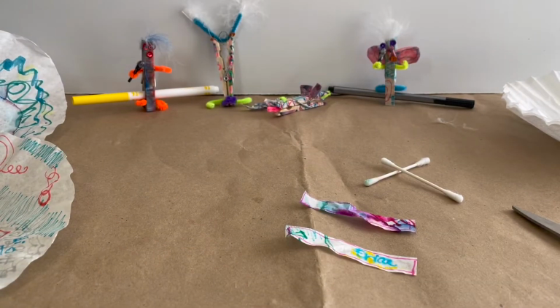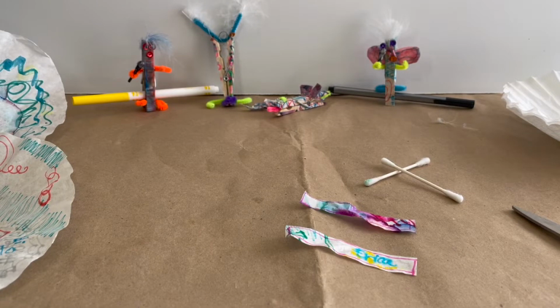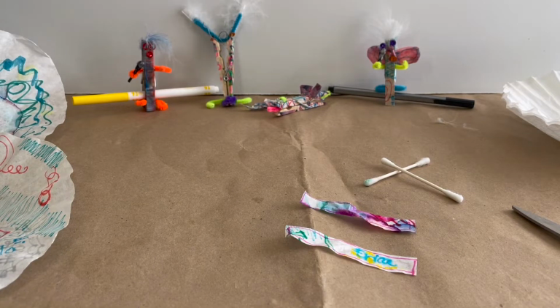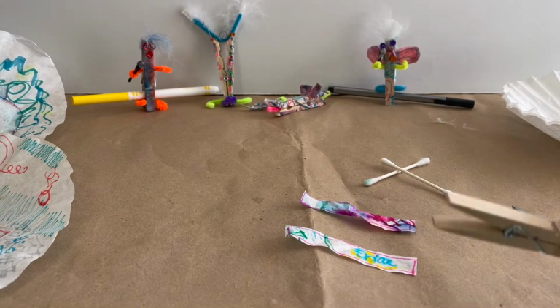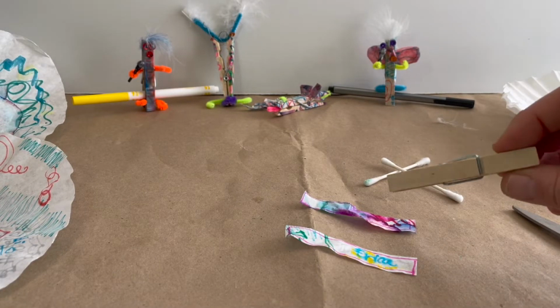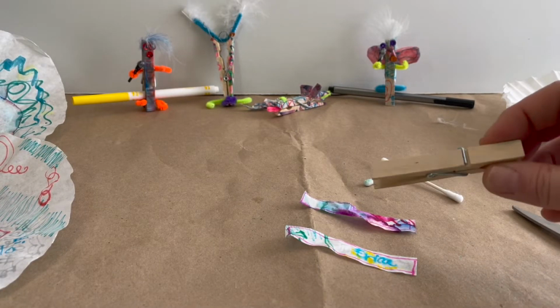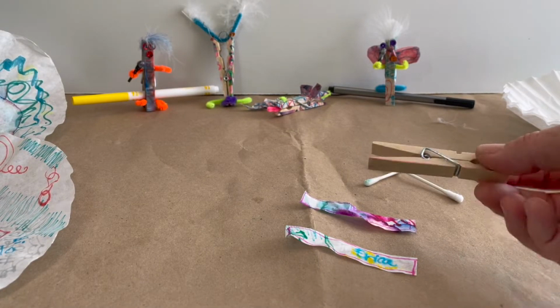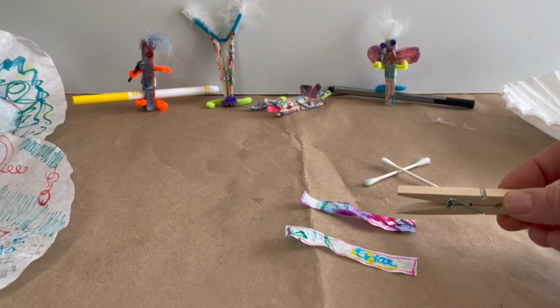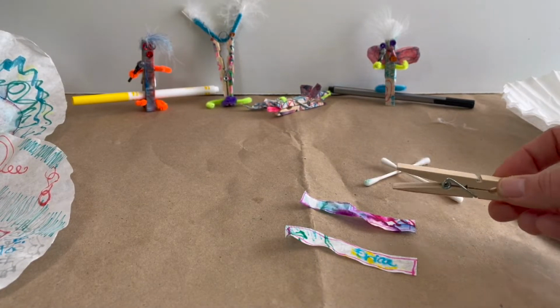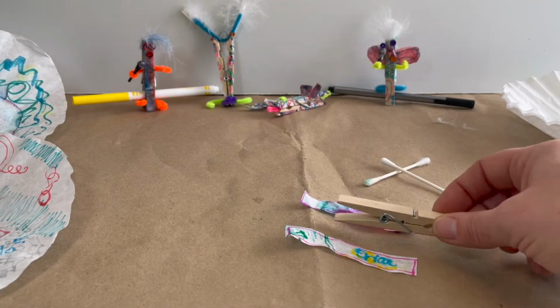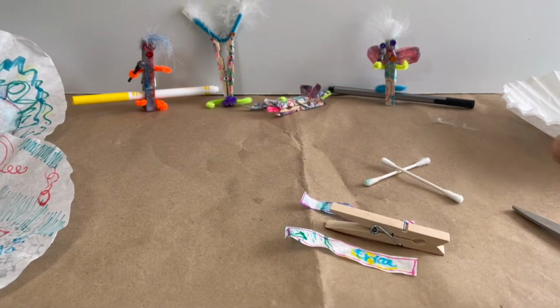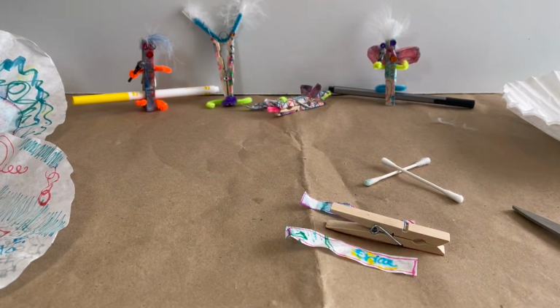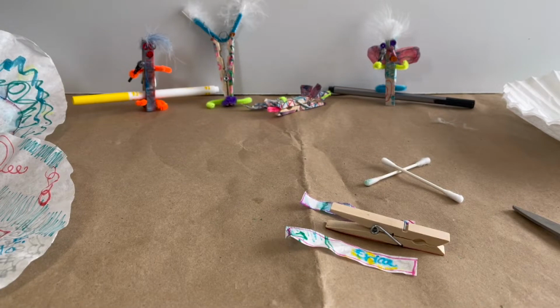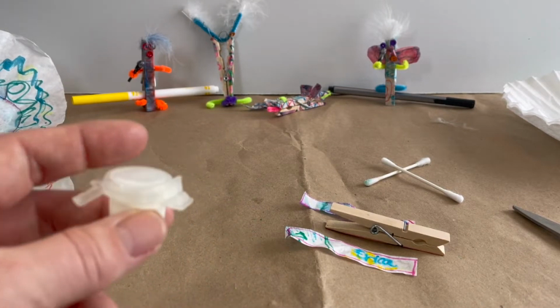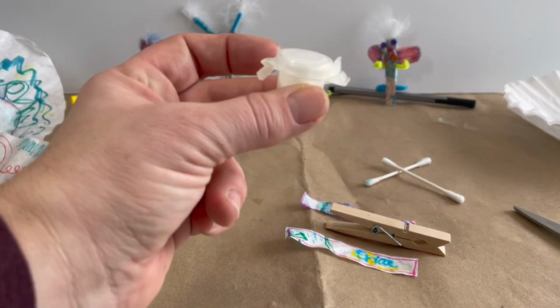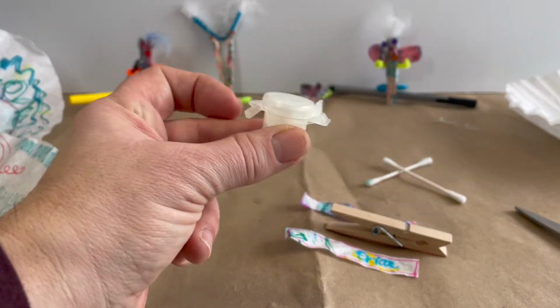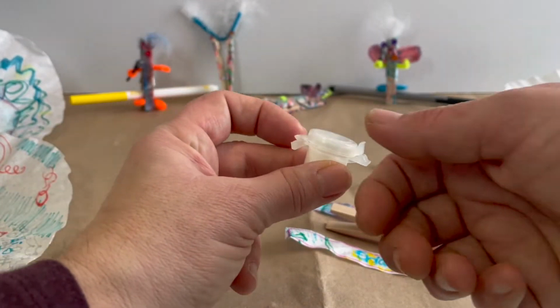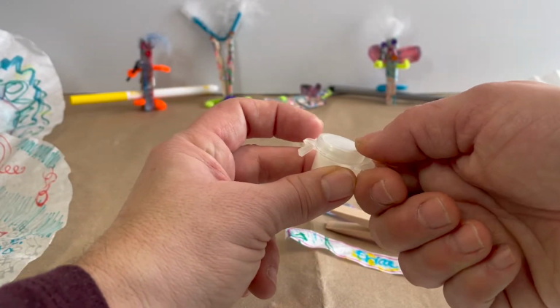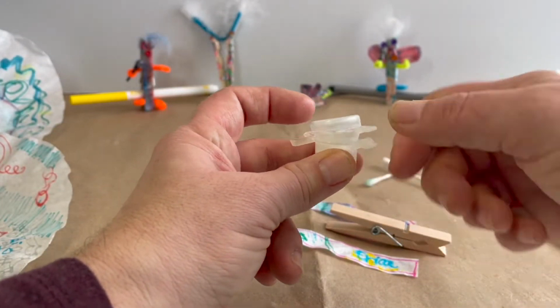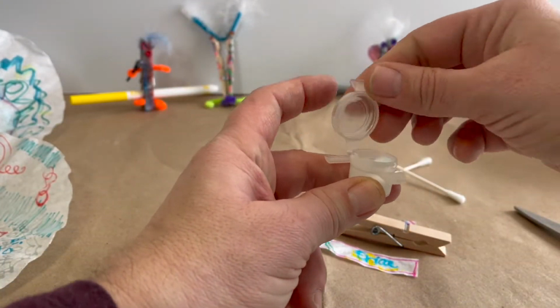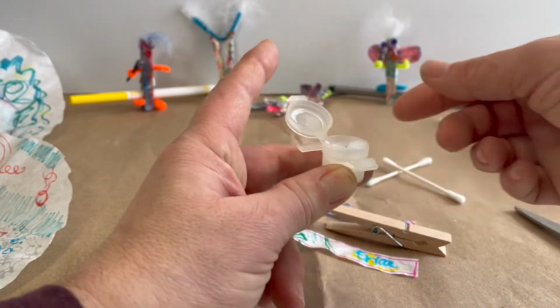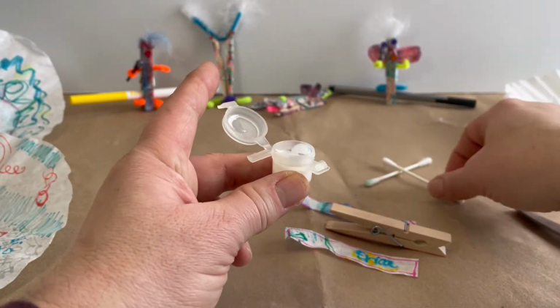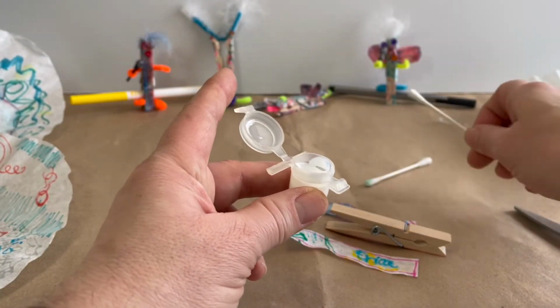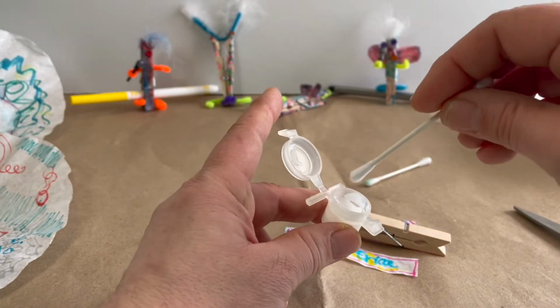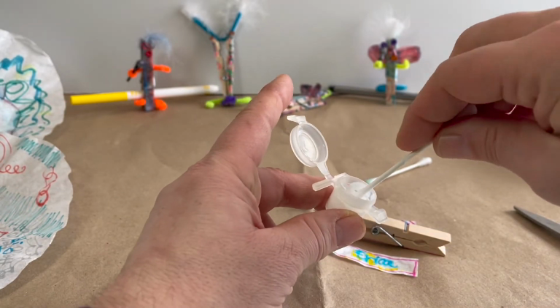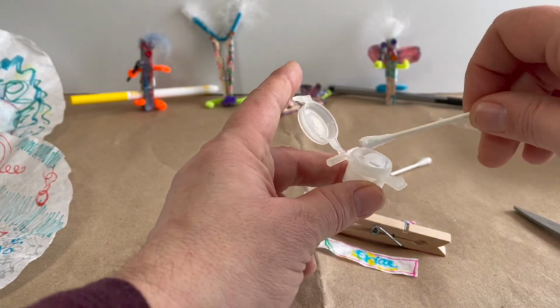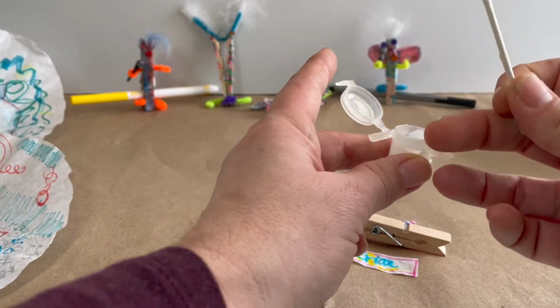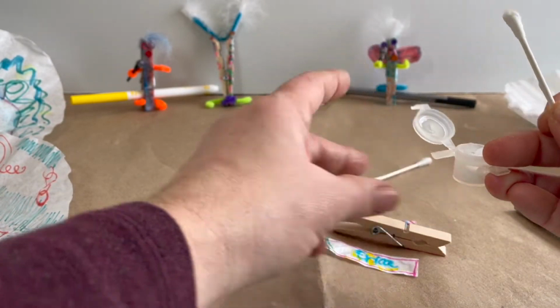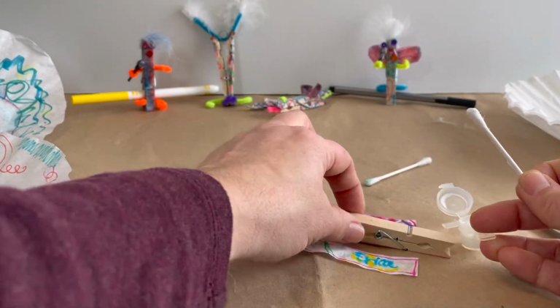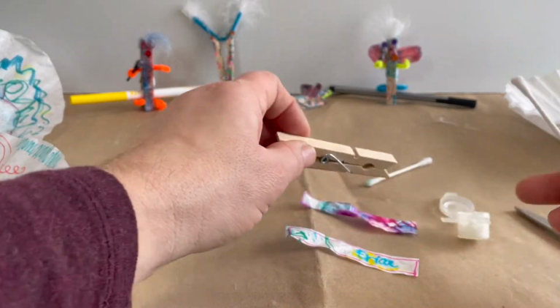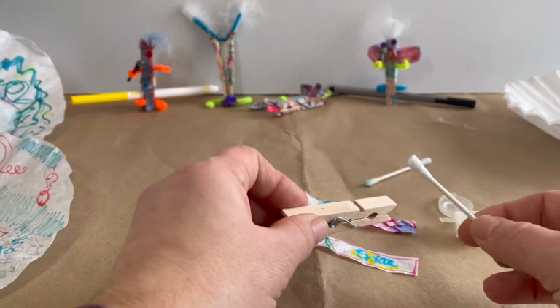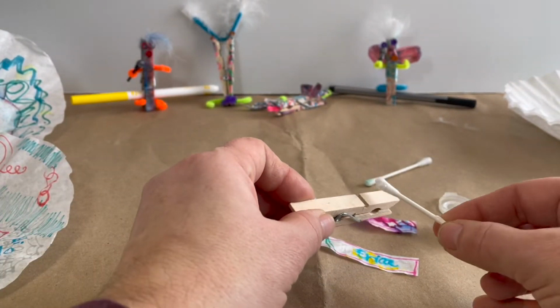We're back for step four. We have our clothespin and our two pattern pieces cut out to apply onto that clothespin. Take your glue, open it up, and apply a thin layer of glue to each side, one at a time.